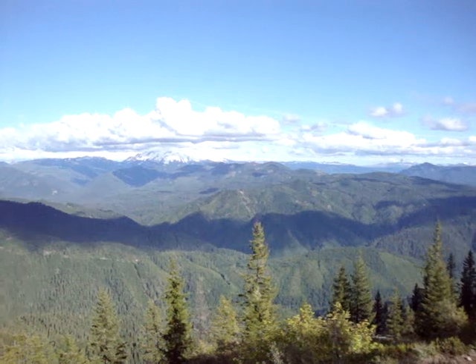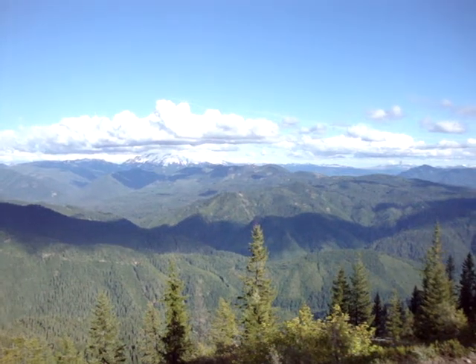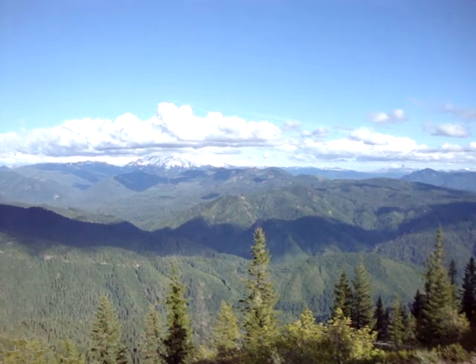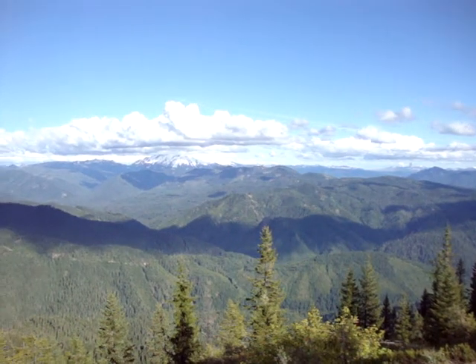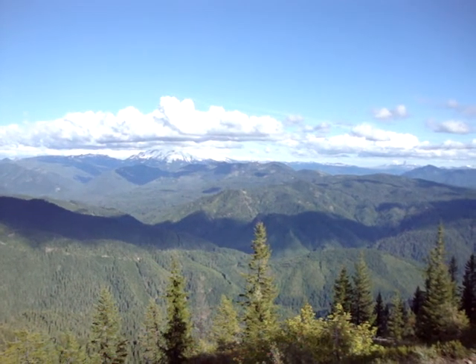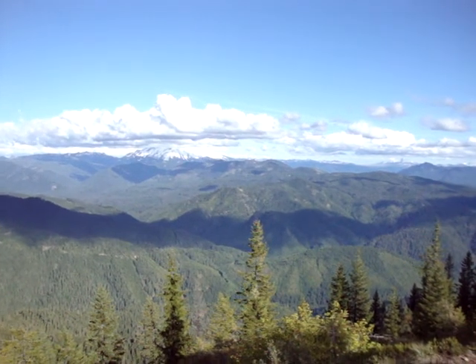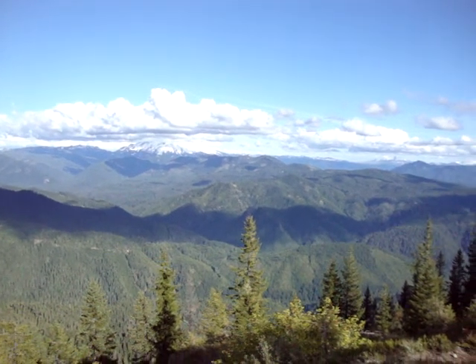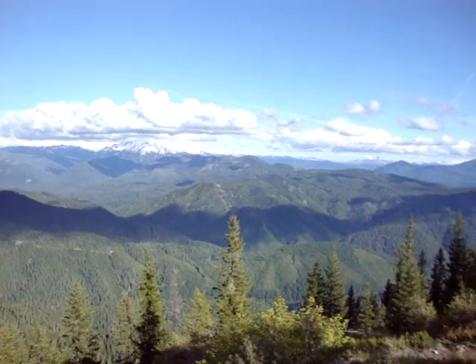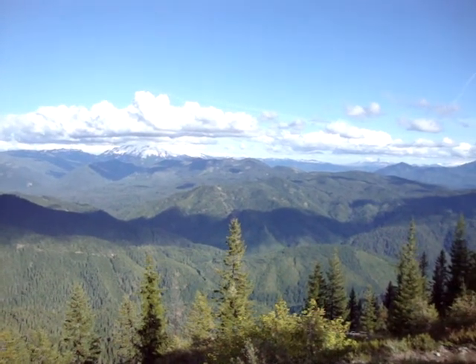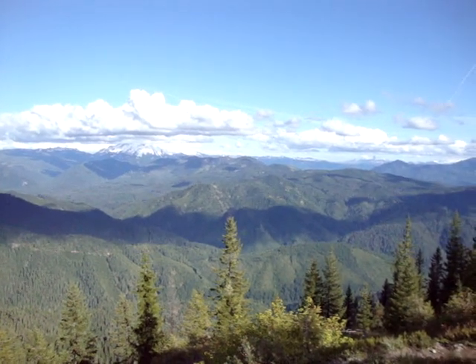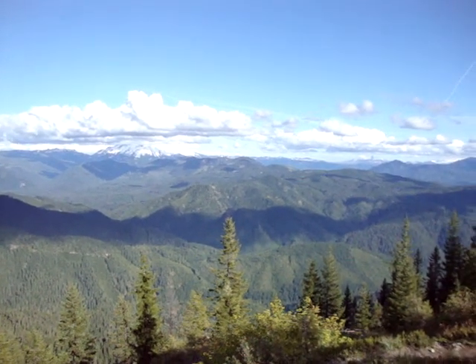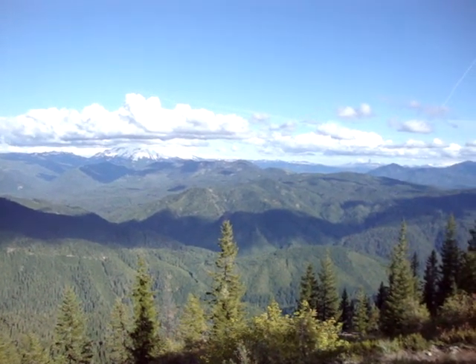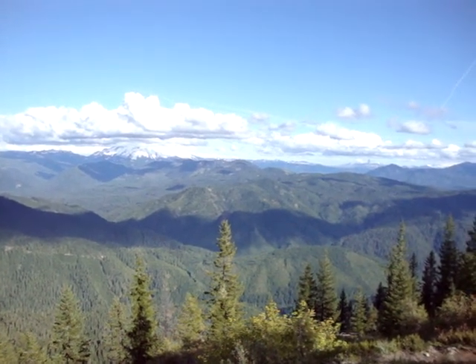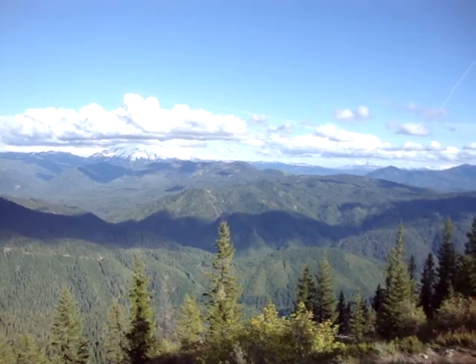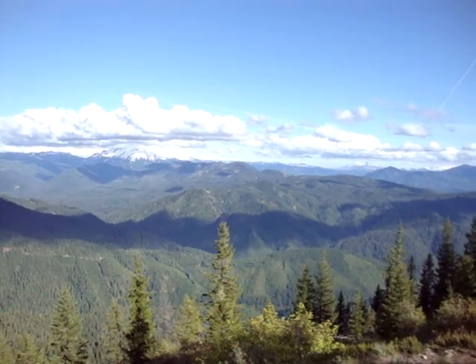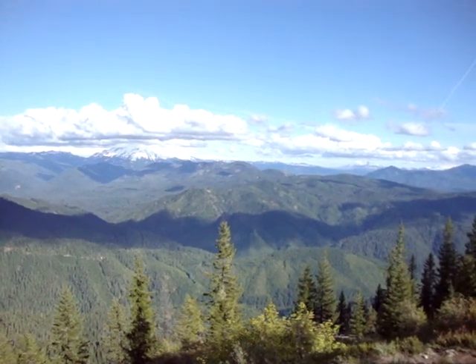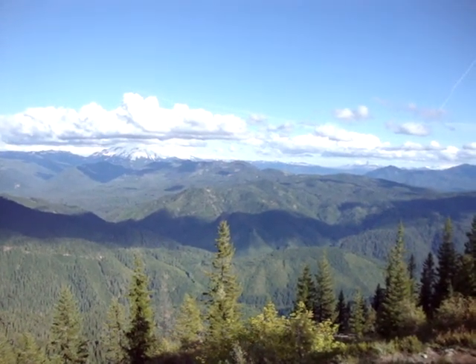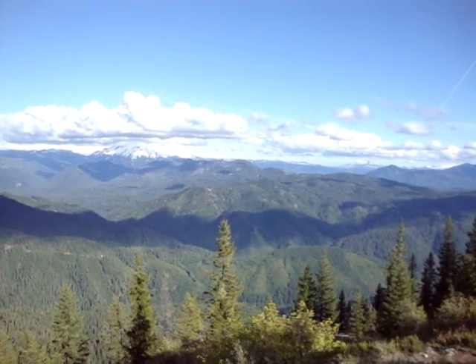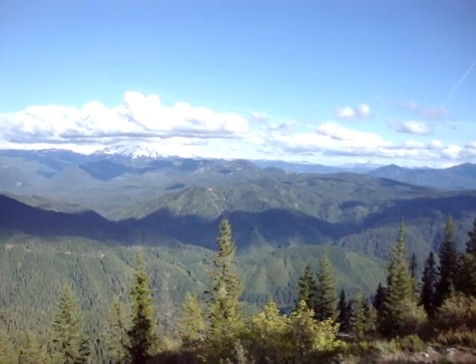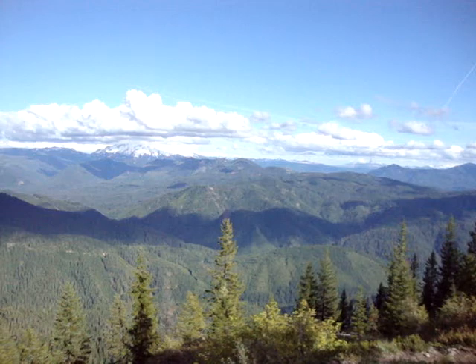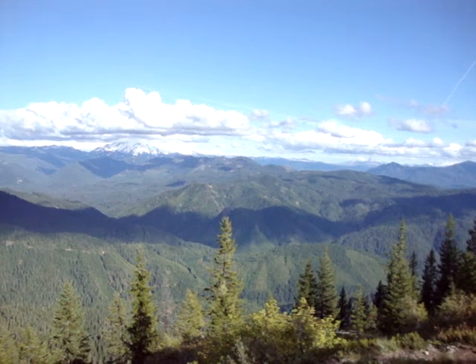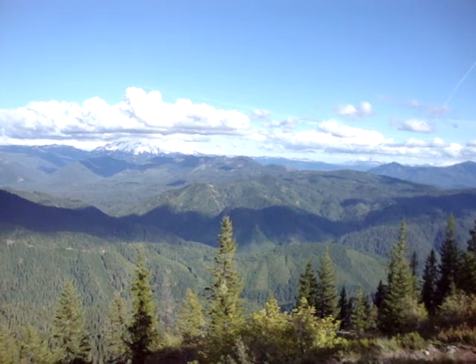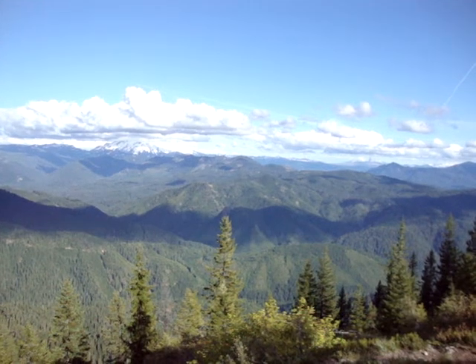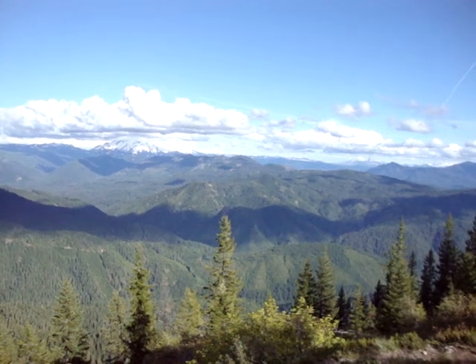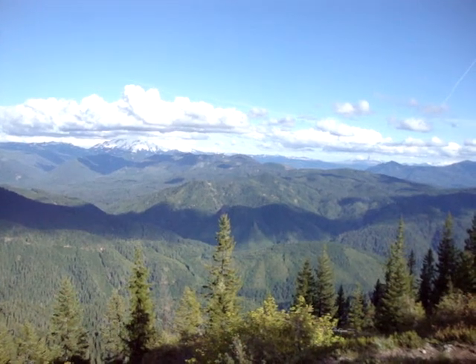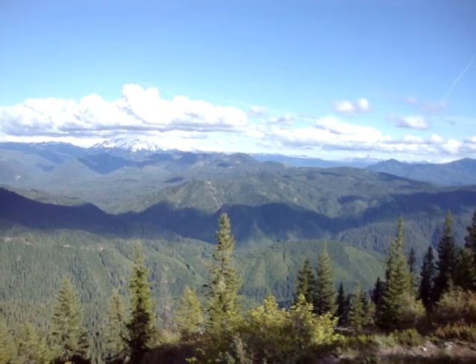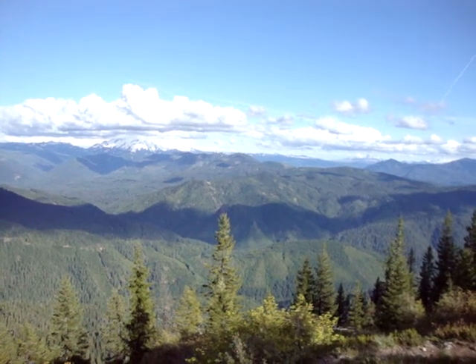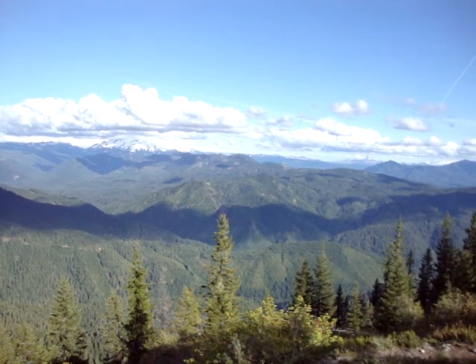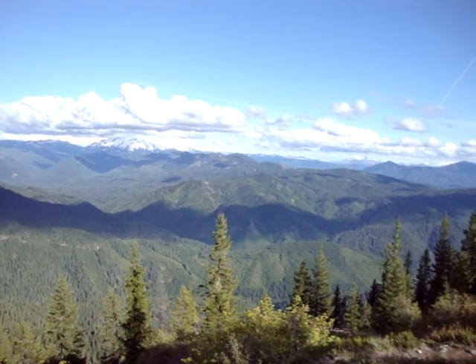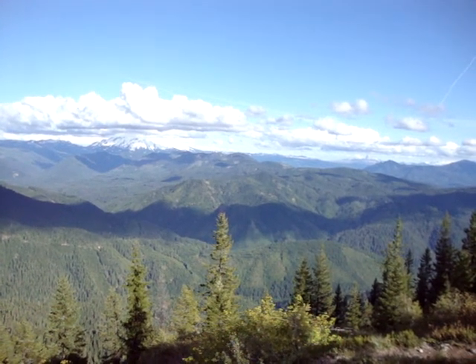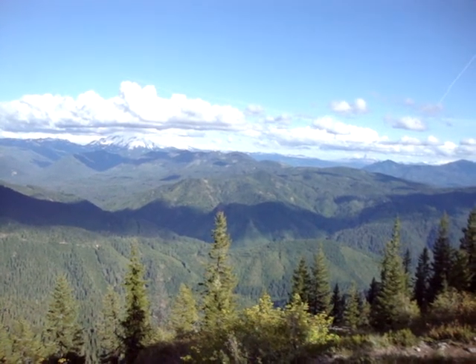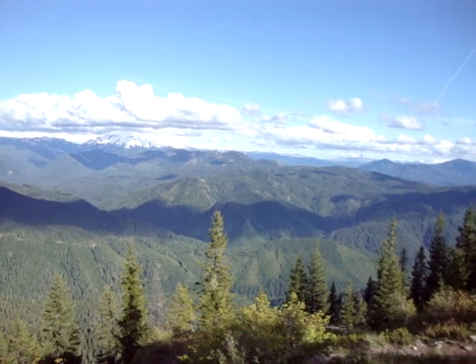Mount Jefferson's hiding. Off in the distance to the right you can see Three Fingered Jack and part of the Three Sisters.